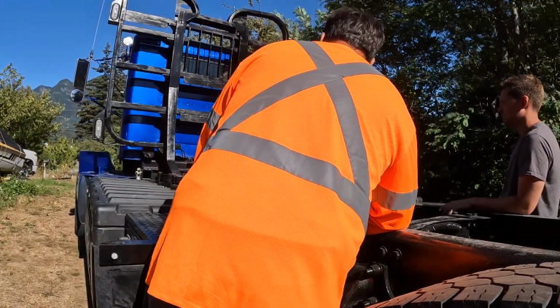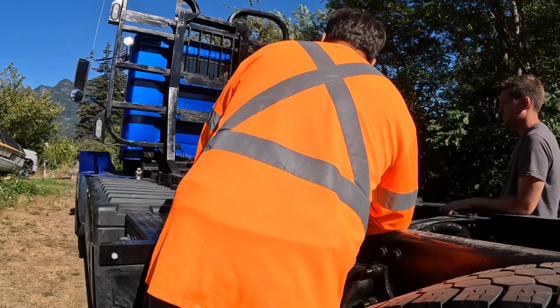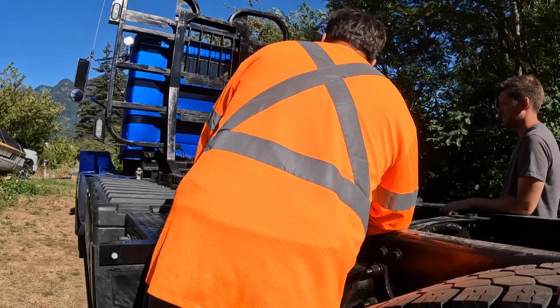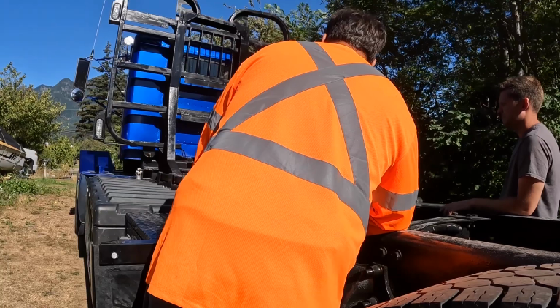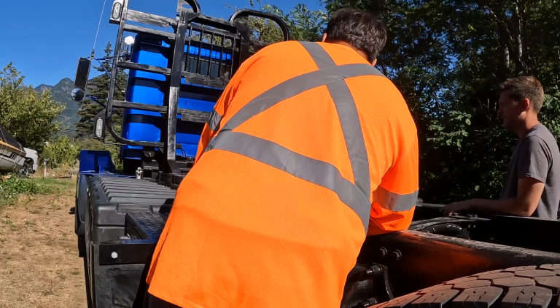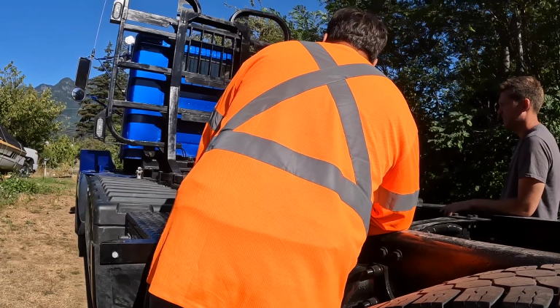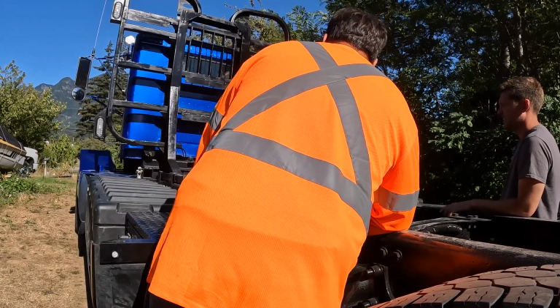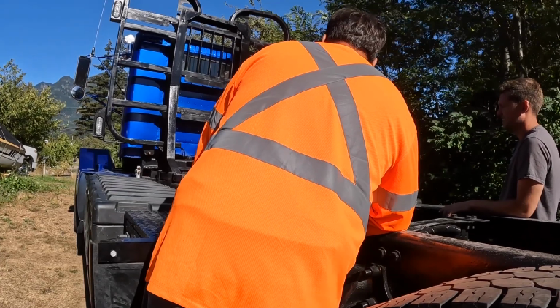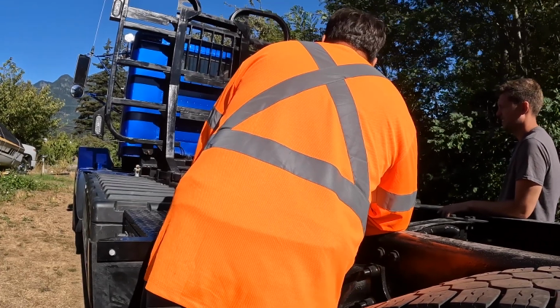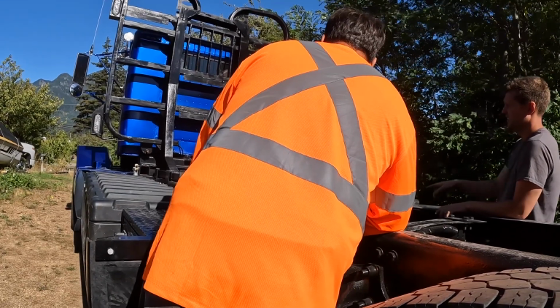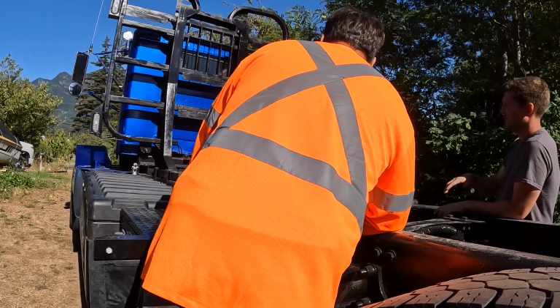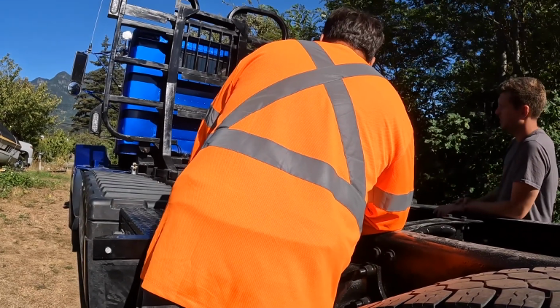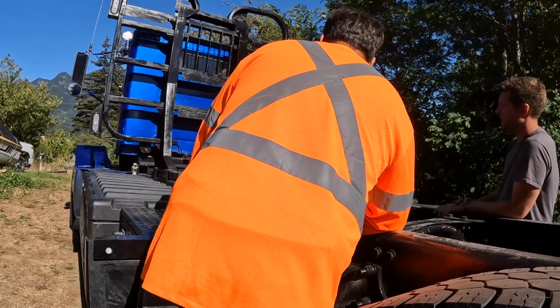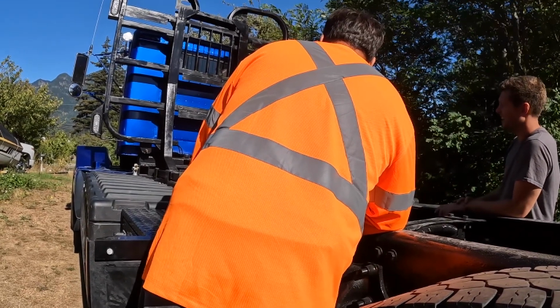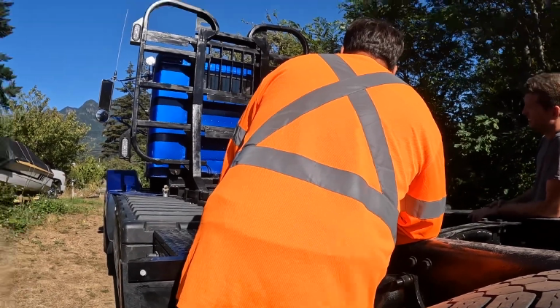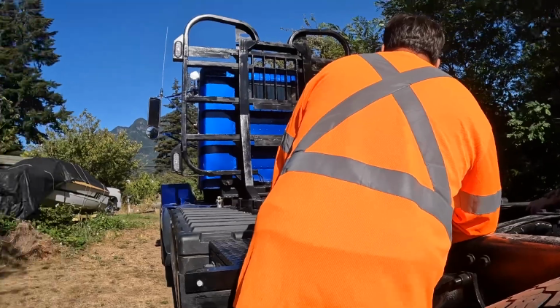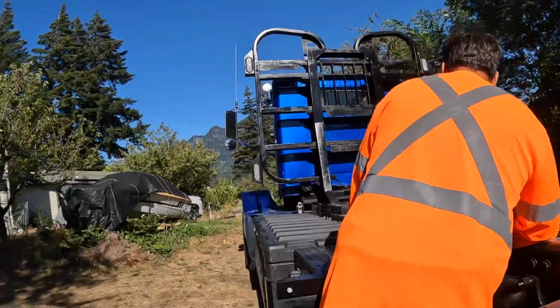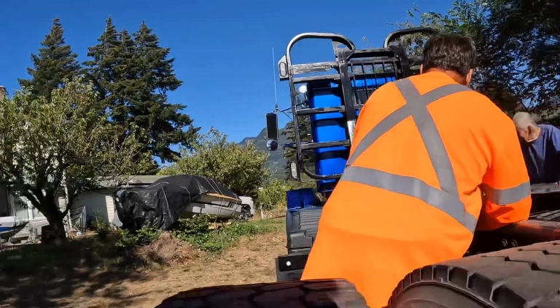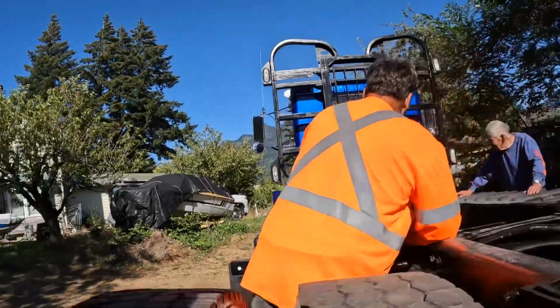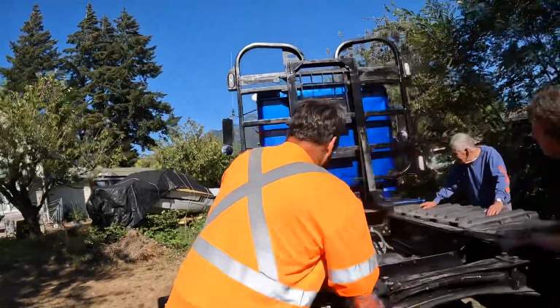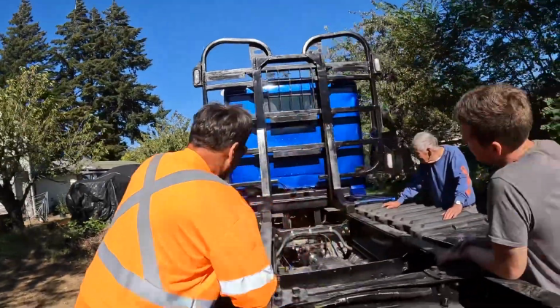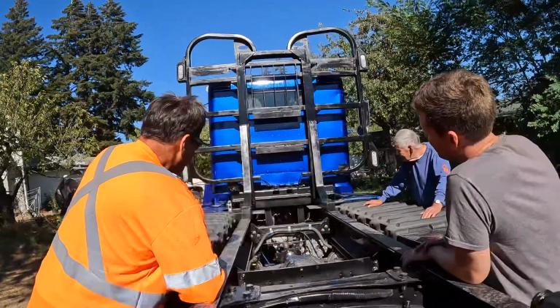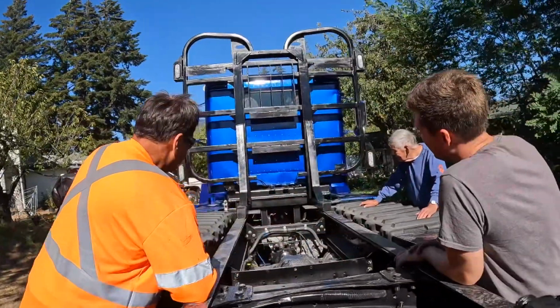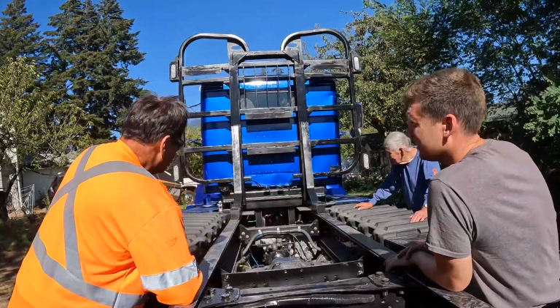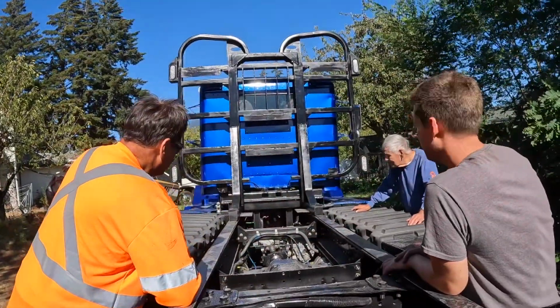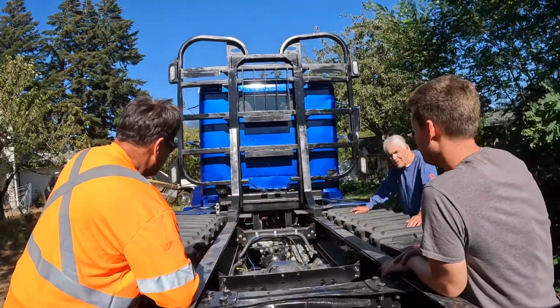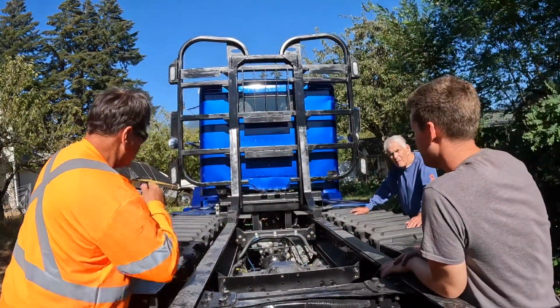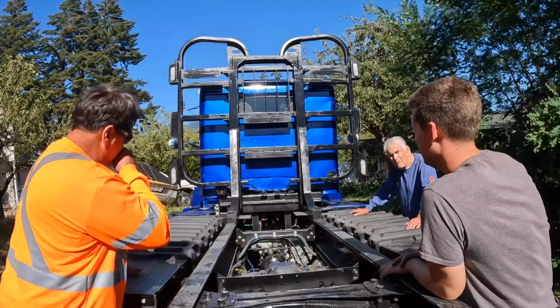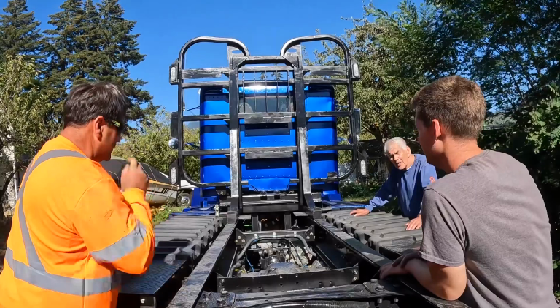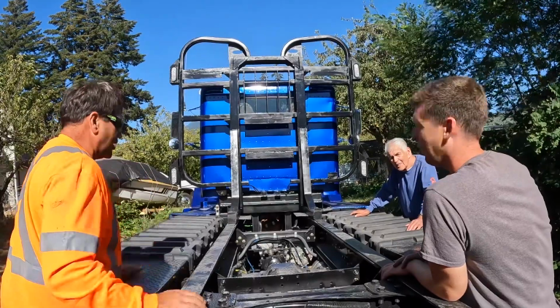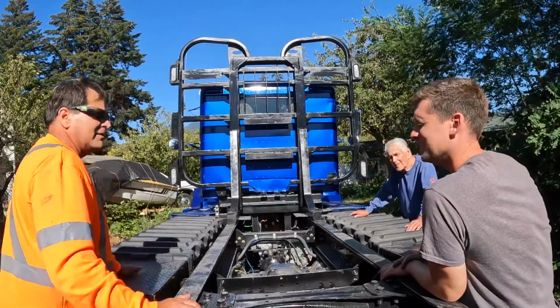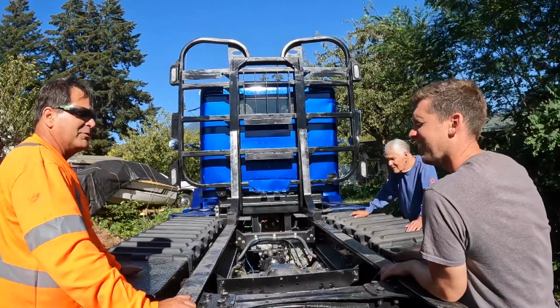That actually looks pretty cool. See the generator in the back there. Looks weird to look under the back of it — no output shaft.